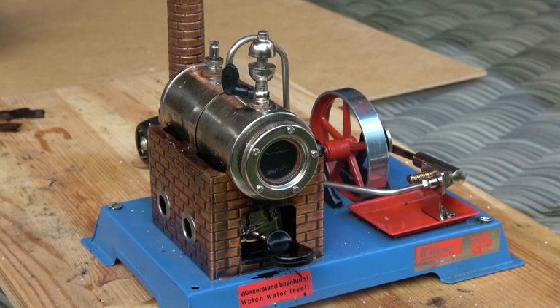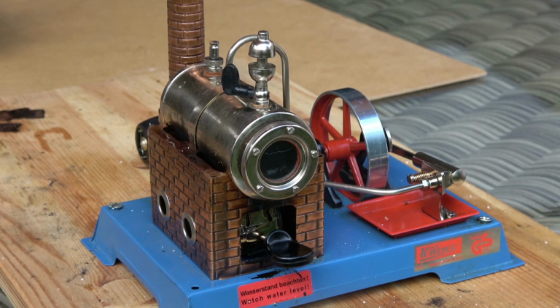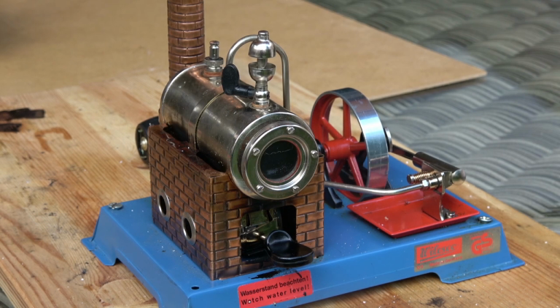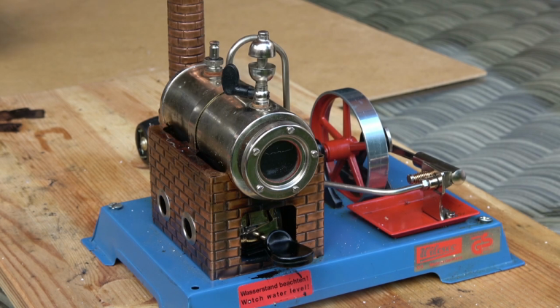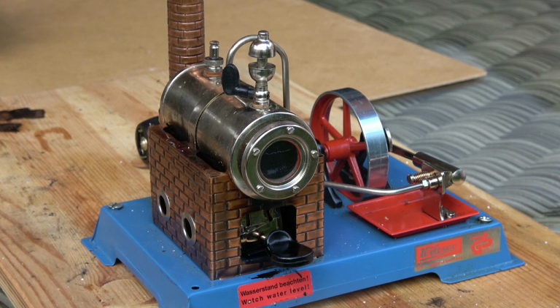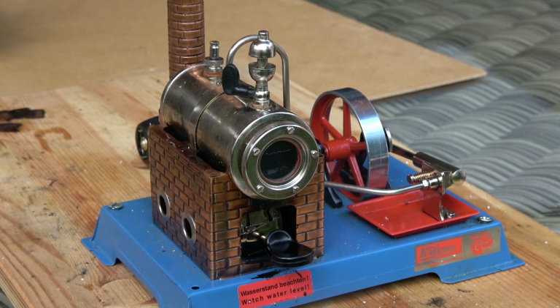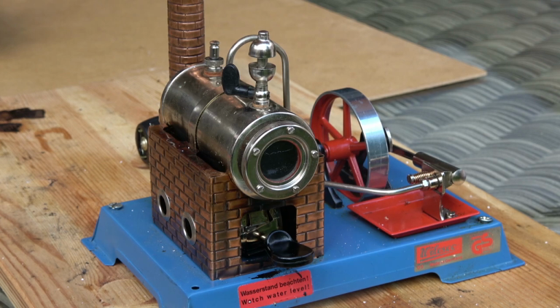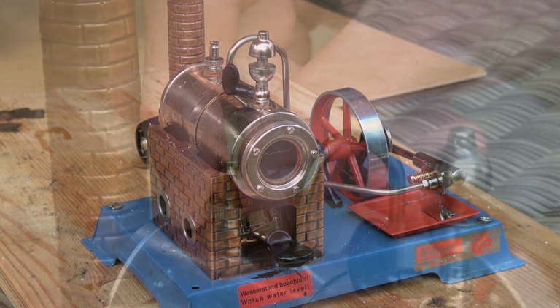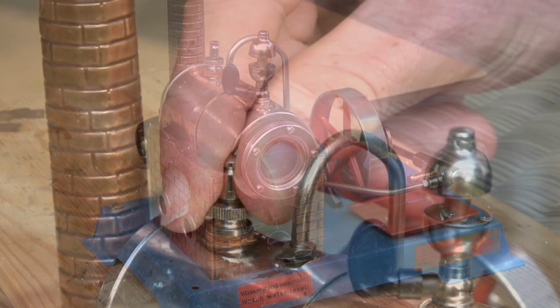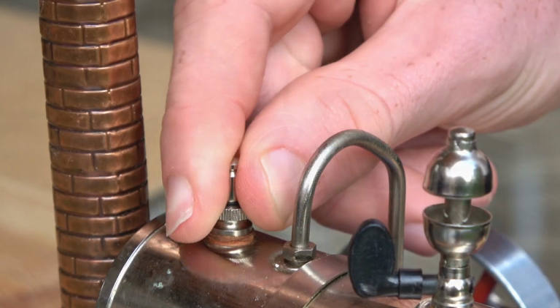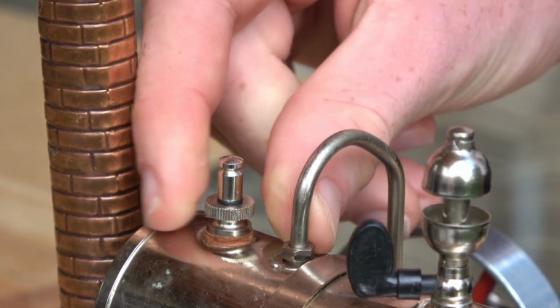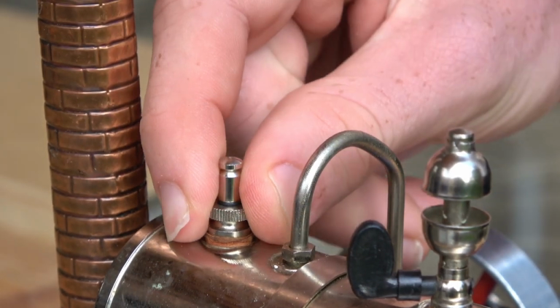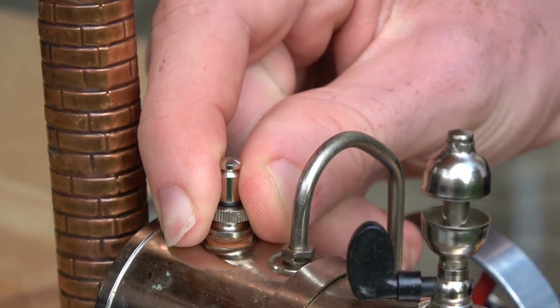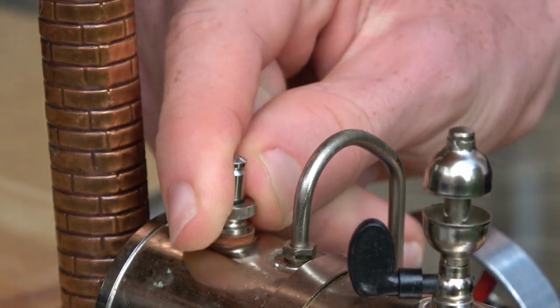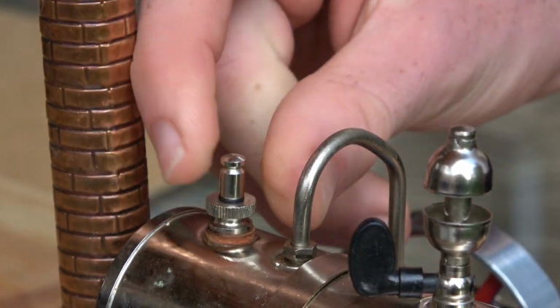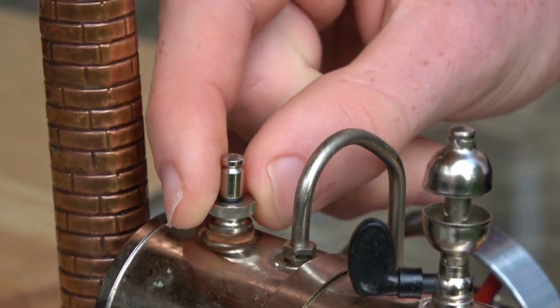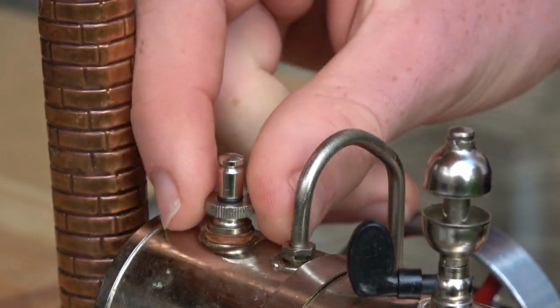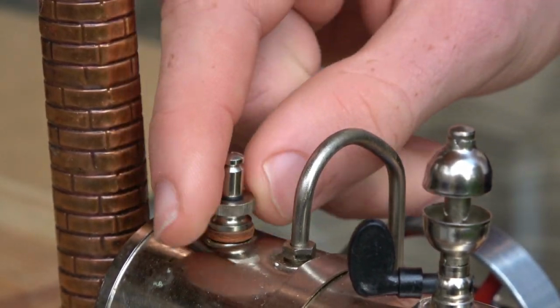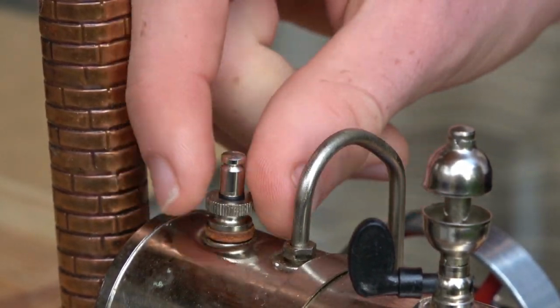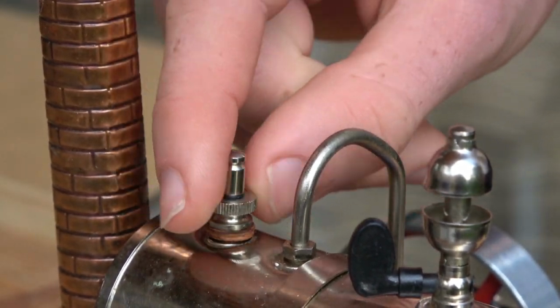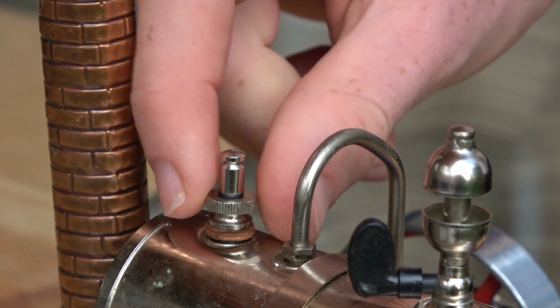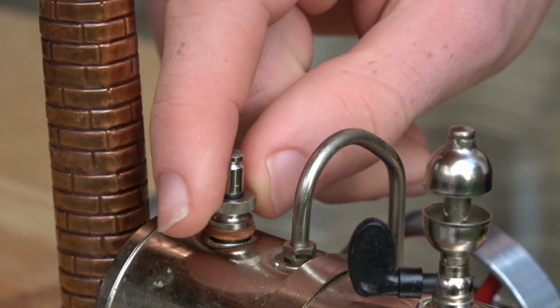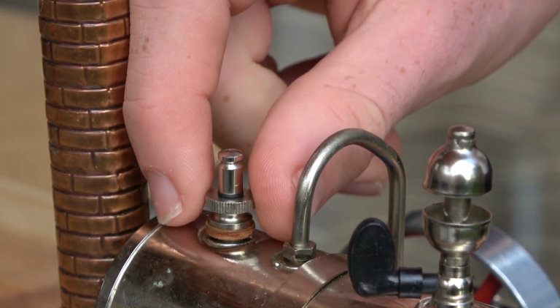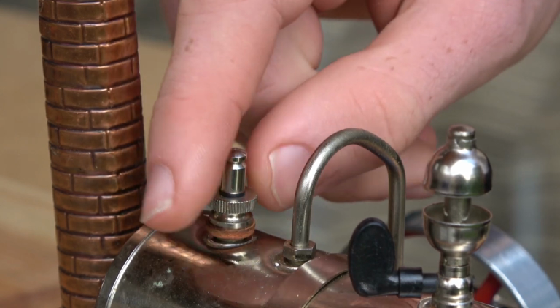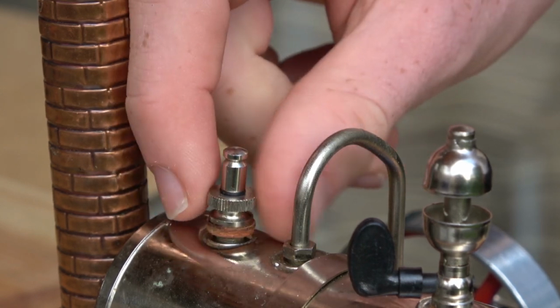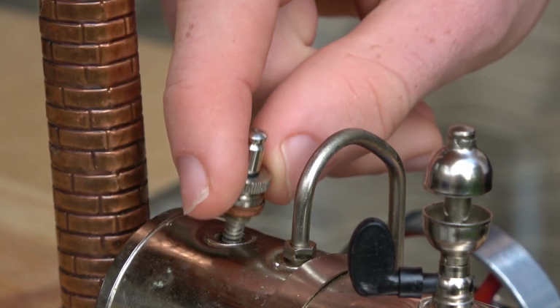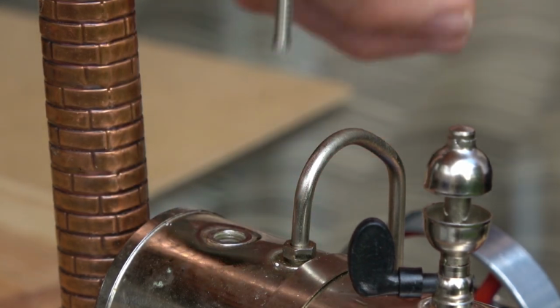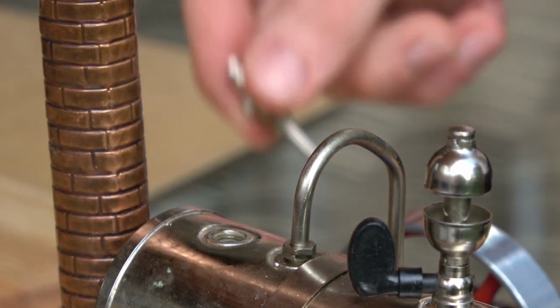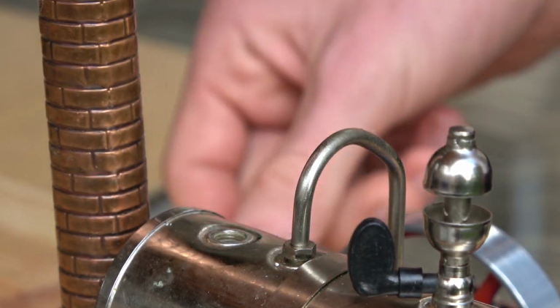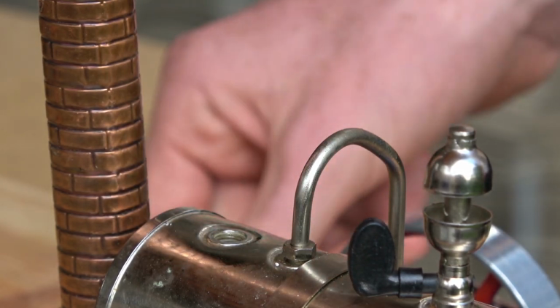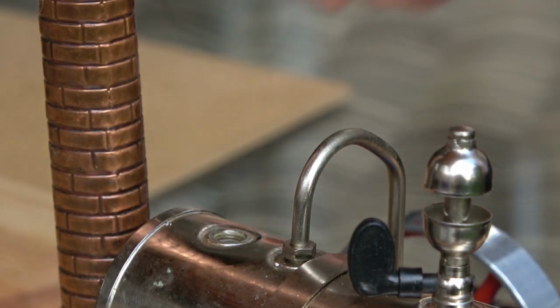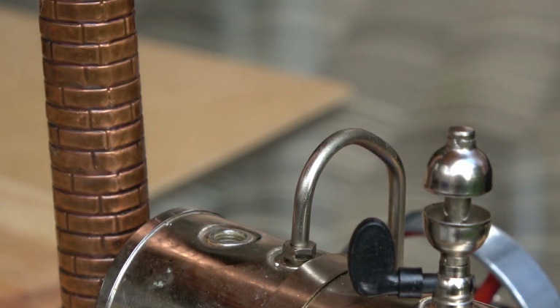Steam engines are very fascinating, but what do you have to do to steam up a model engine? In the following I will explain the steam up and running process by taking the example of the Velesco steam engine D5.